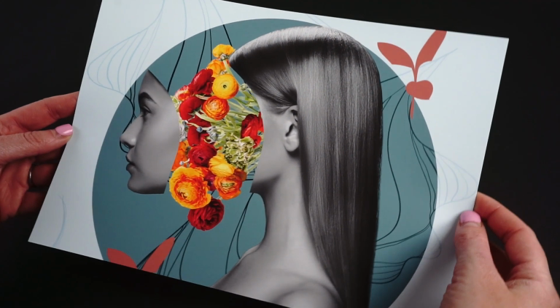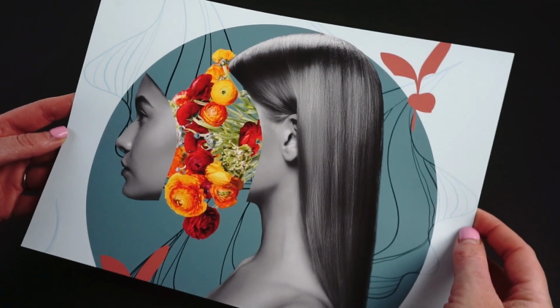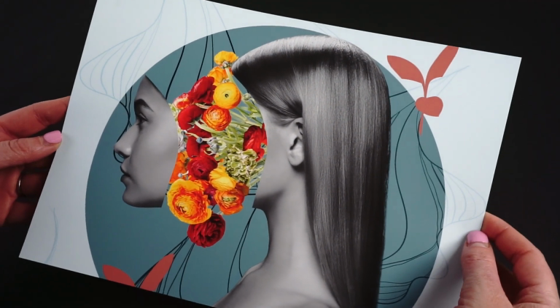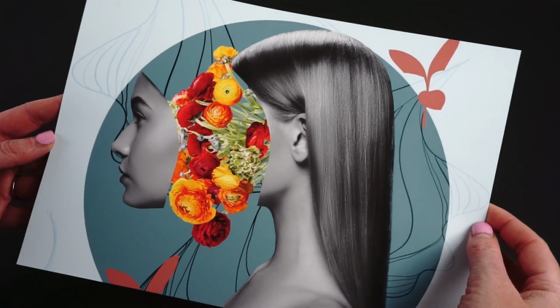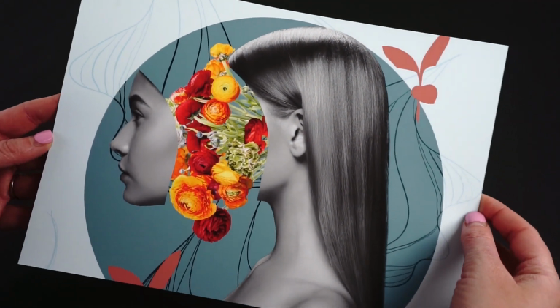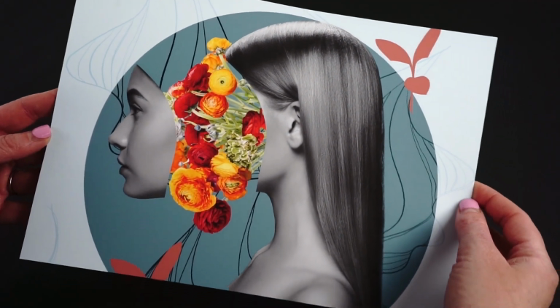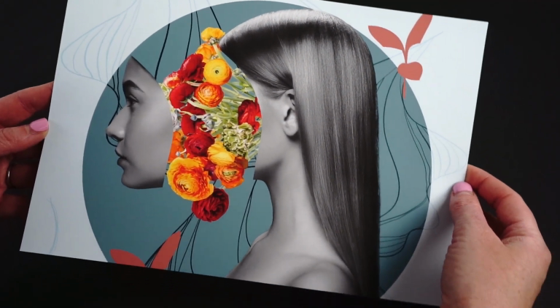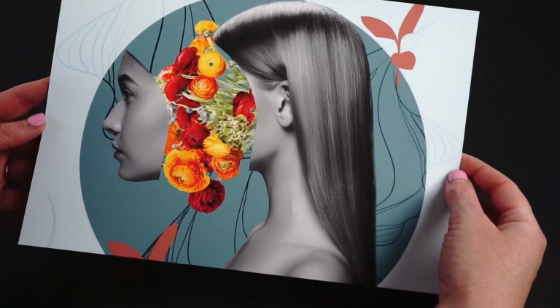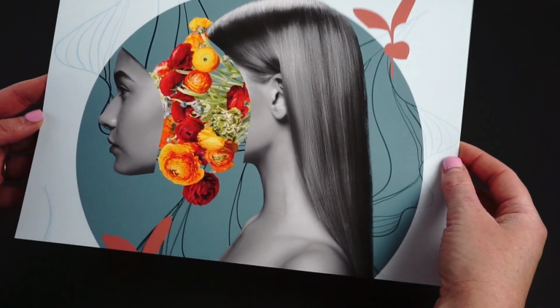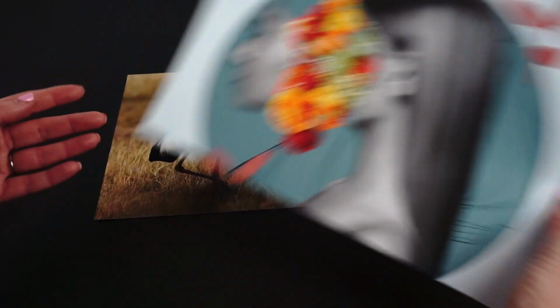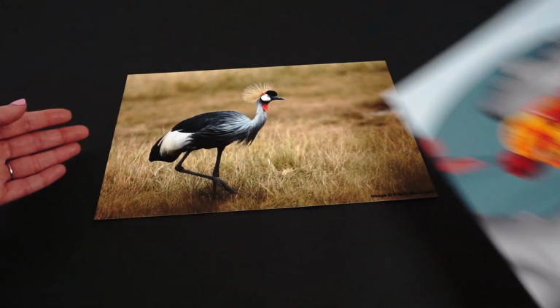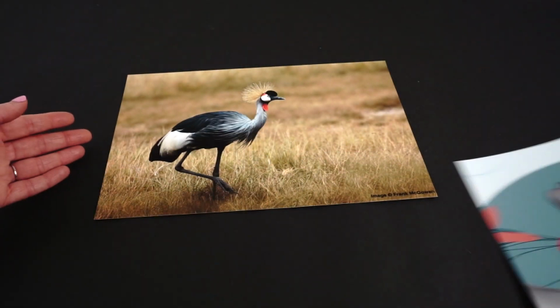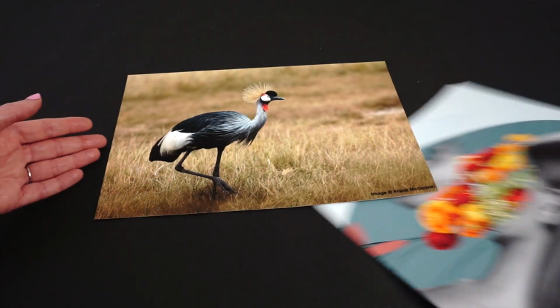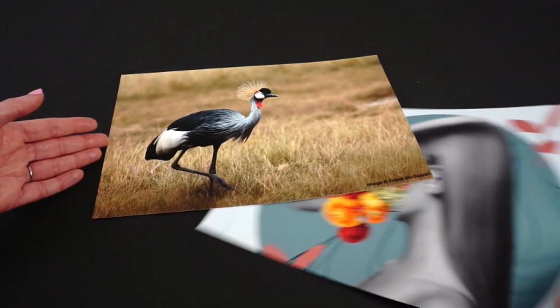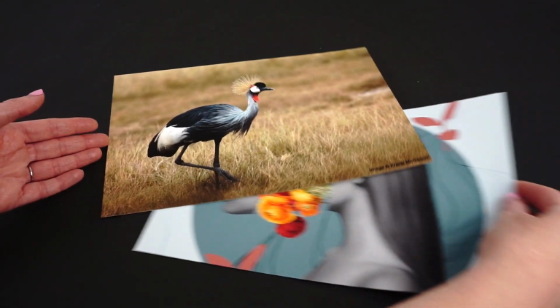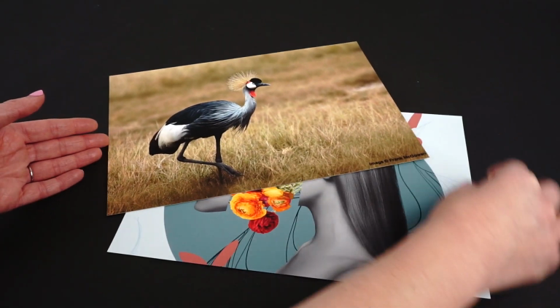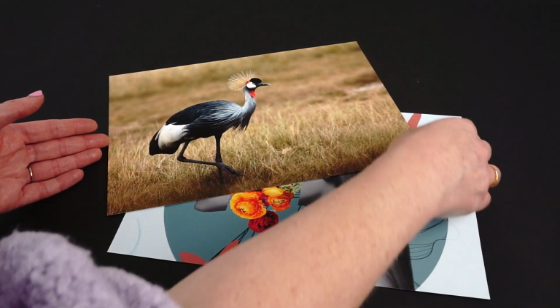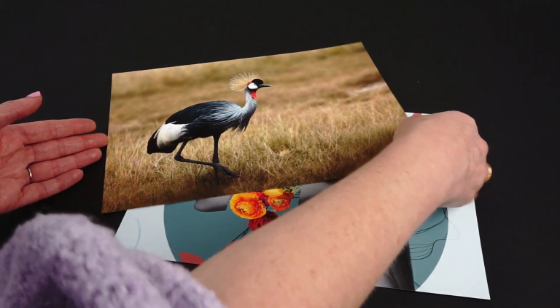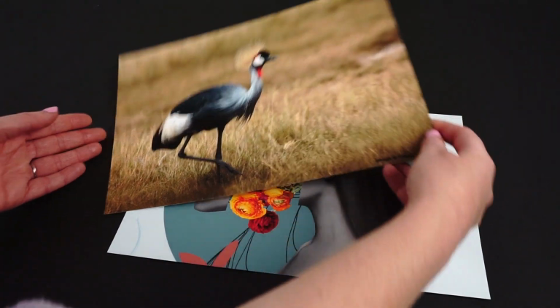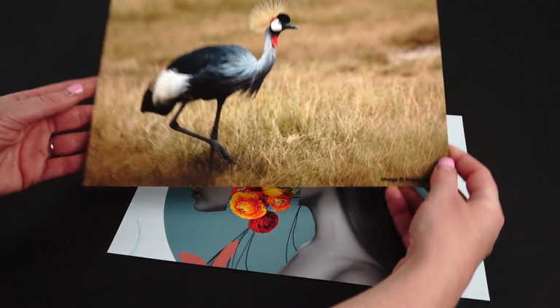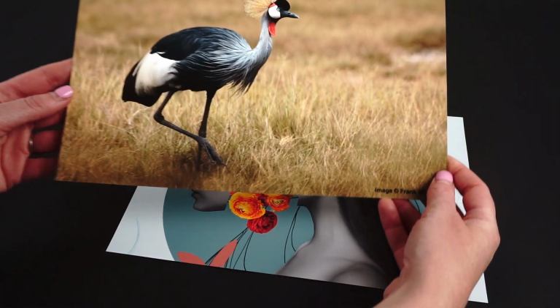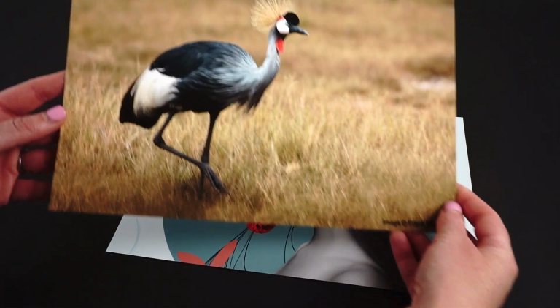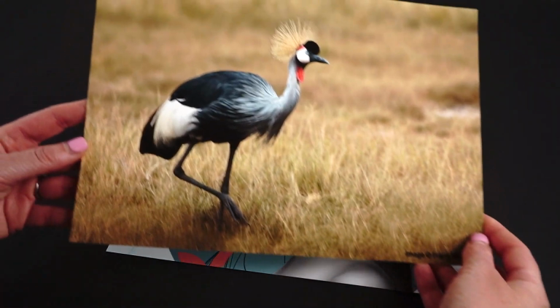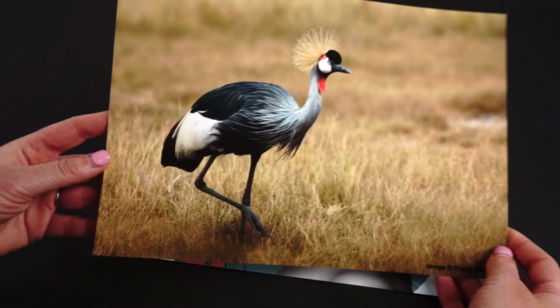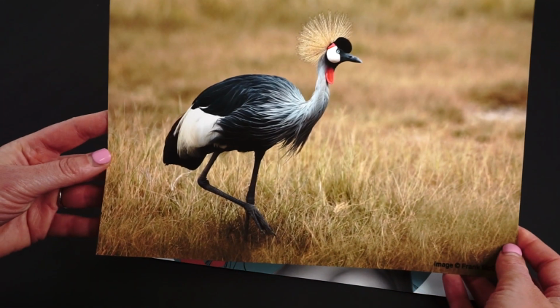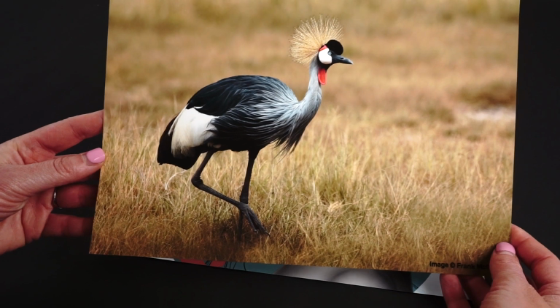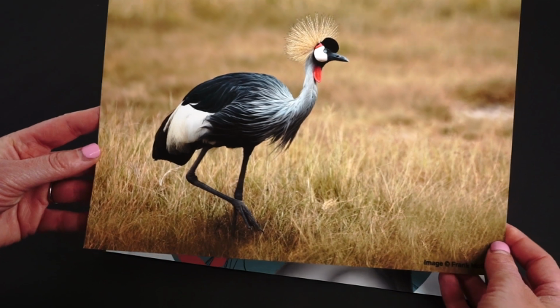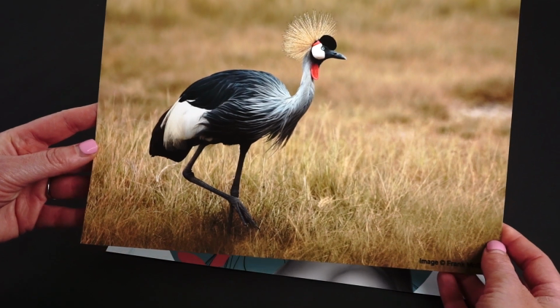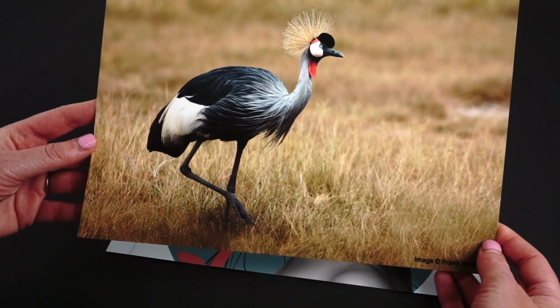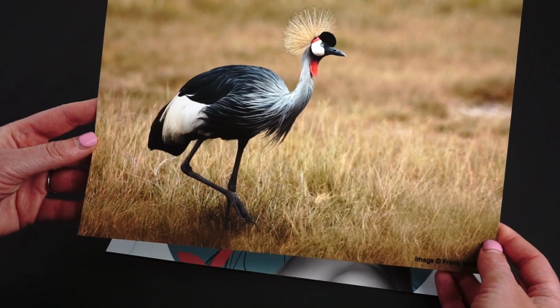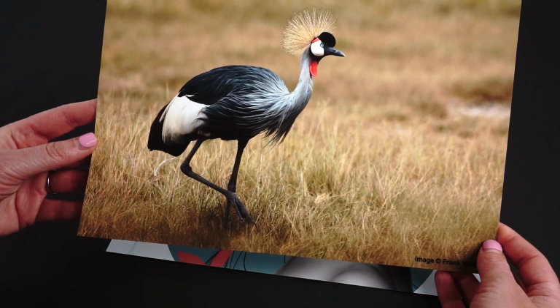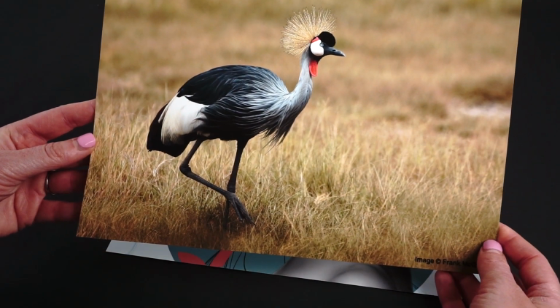Matte Plus's crisp white base delivers accurate yet punchy prints, making it a fantastic choice for digital artwork and illustrations, photographic wall art and marketing materials.